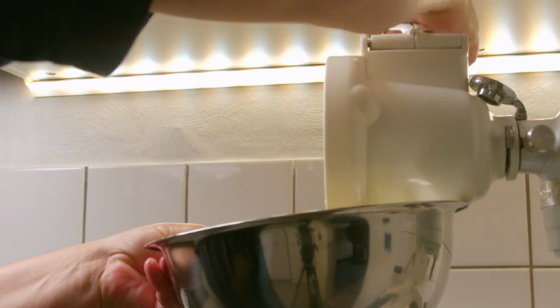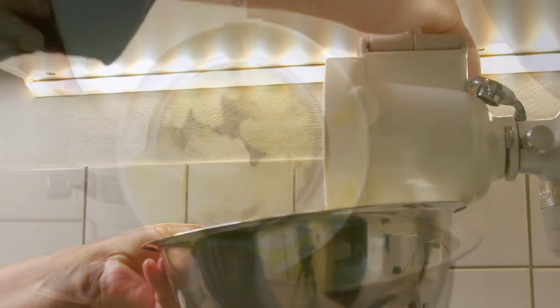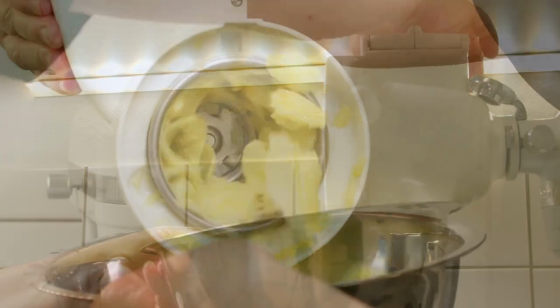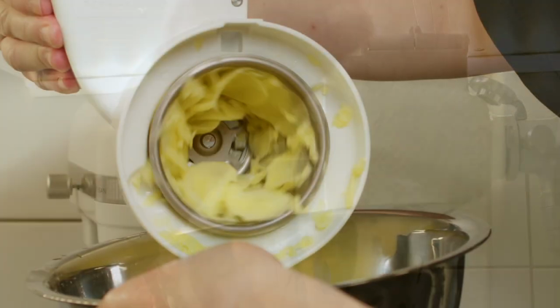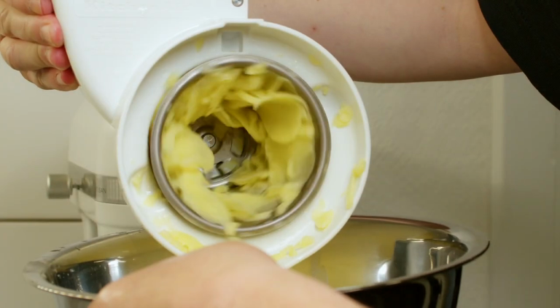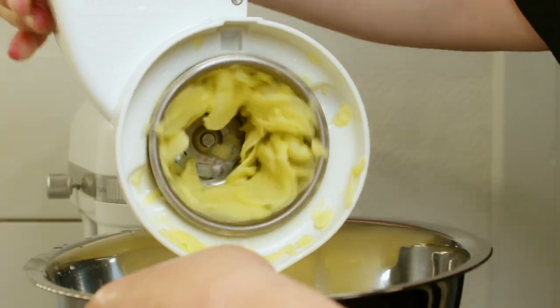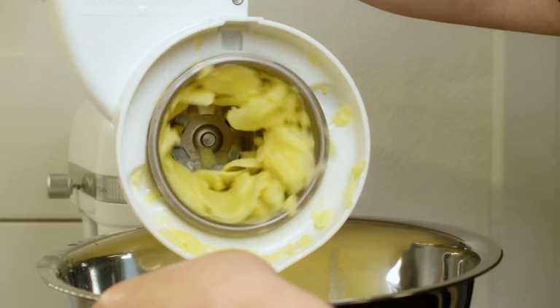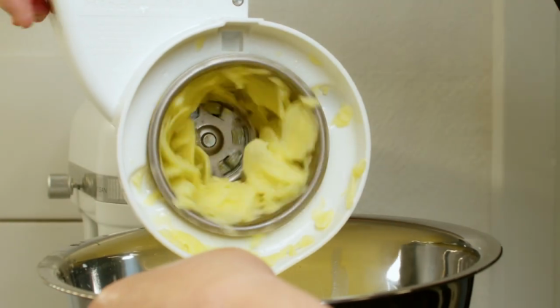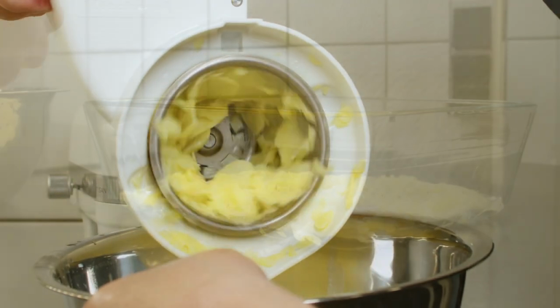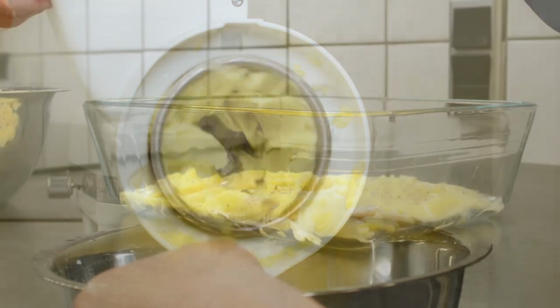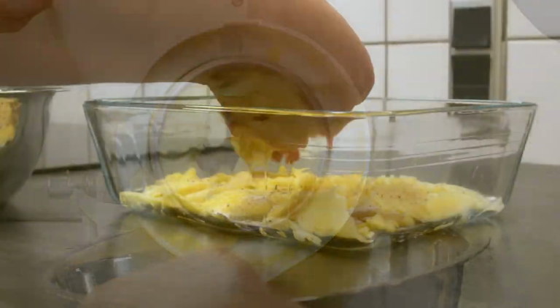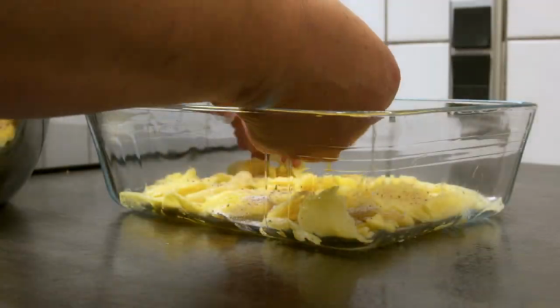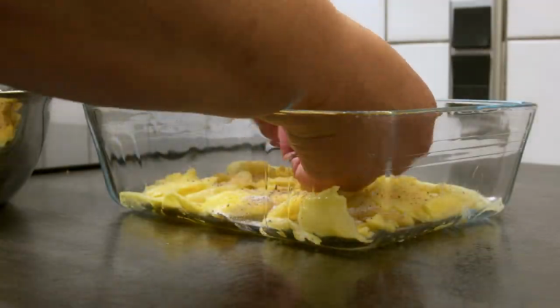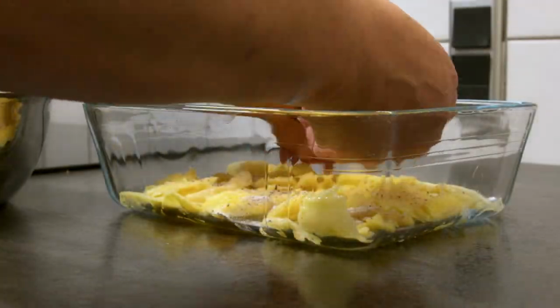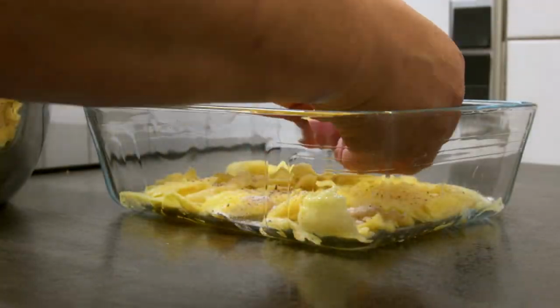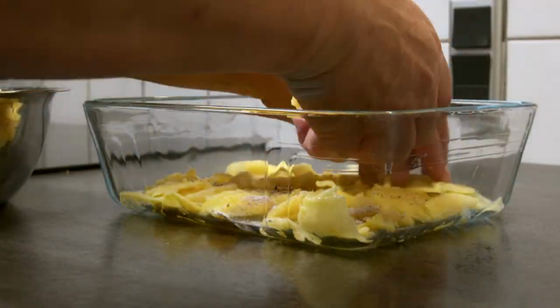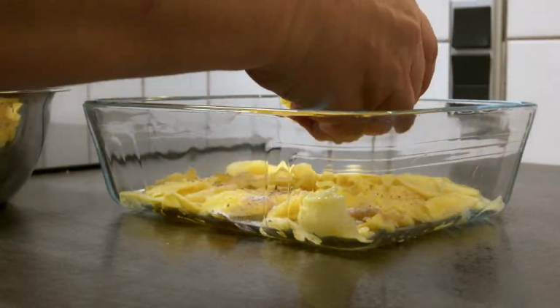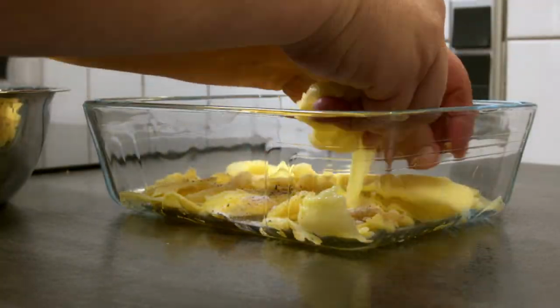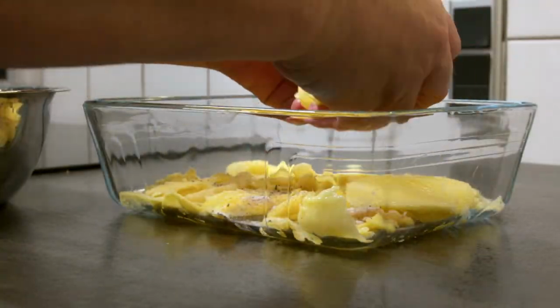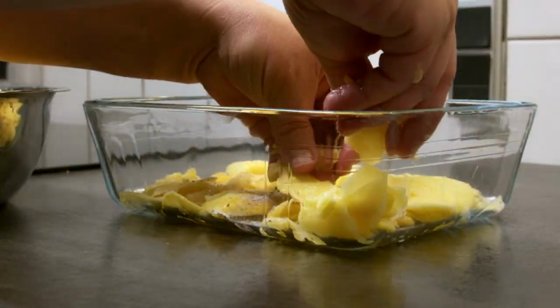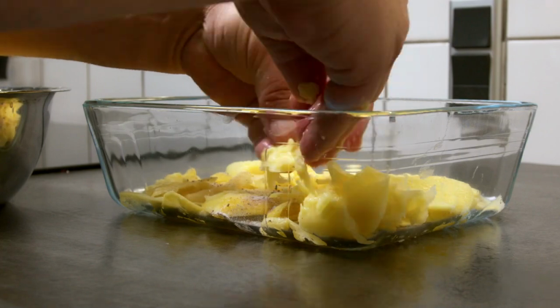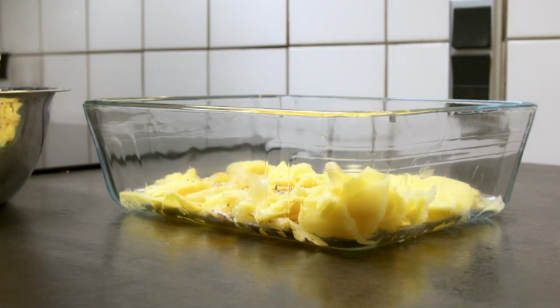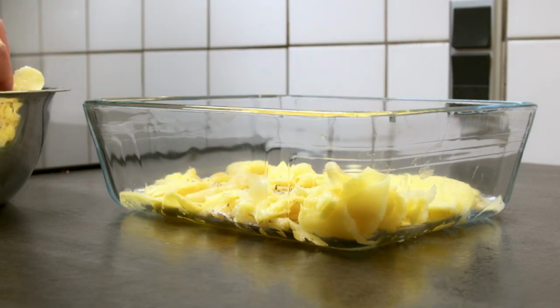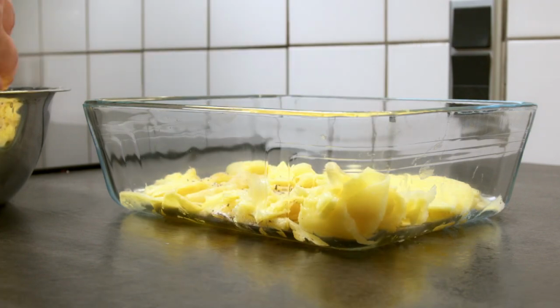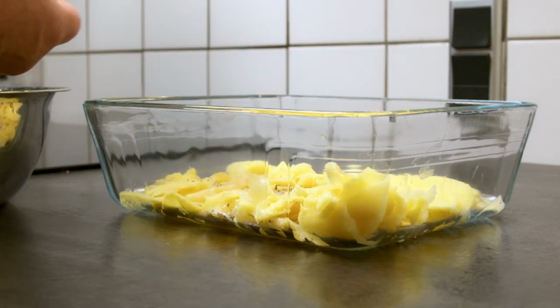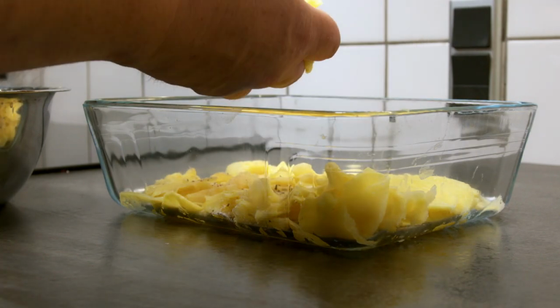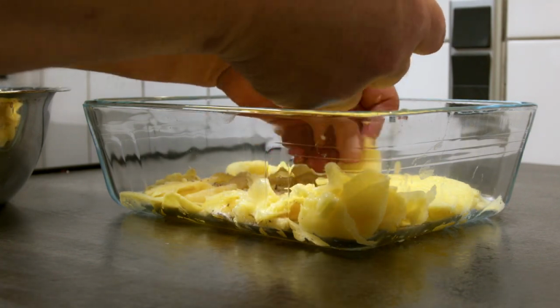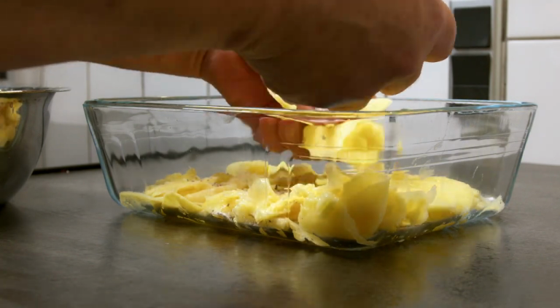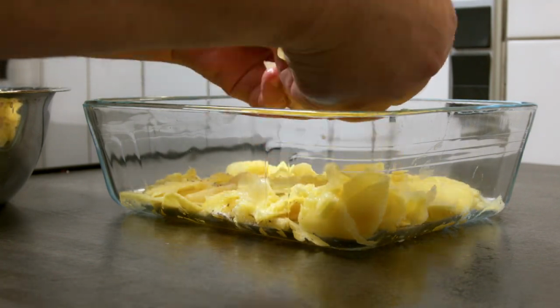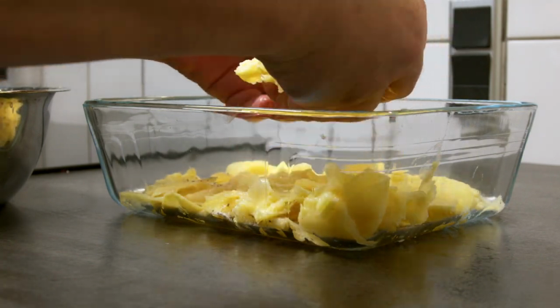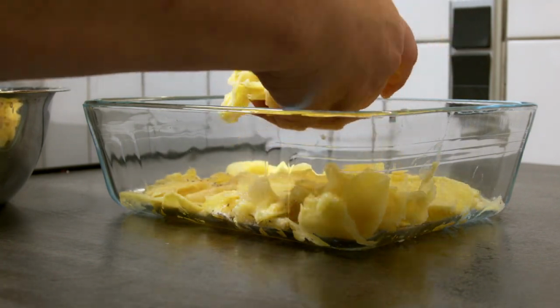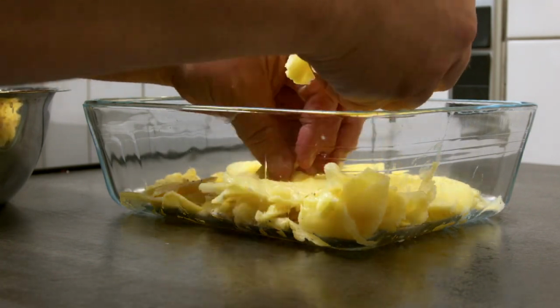The raw potatoes are being sliced either by machine or by hand. Layer the potatoes with spices in between.